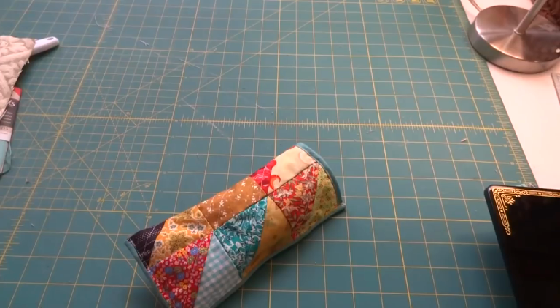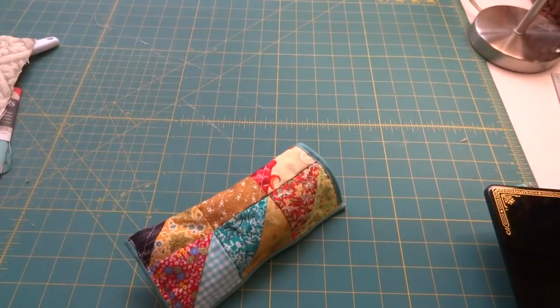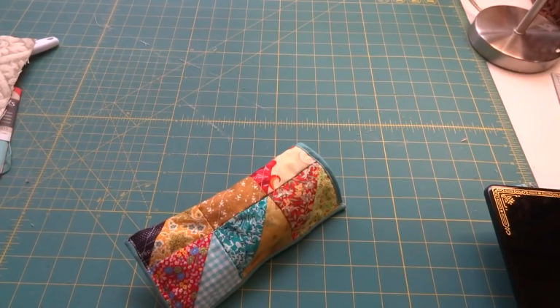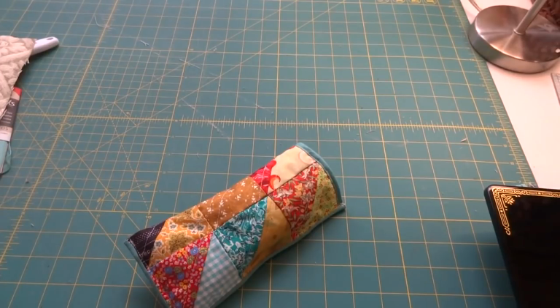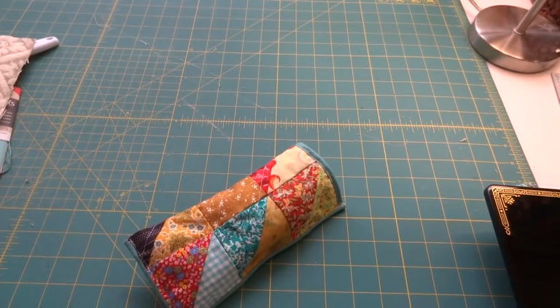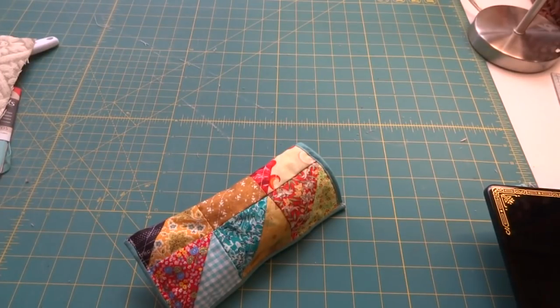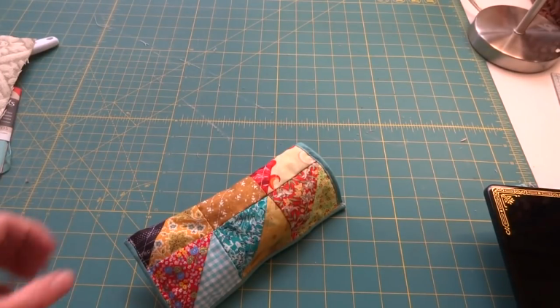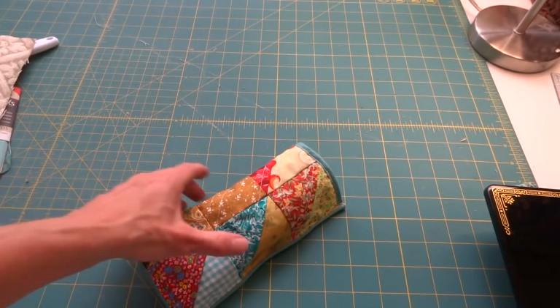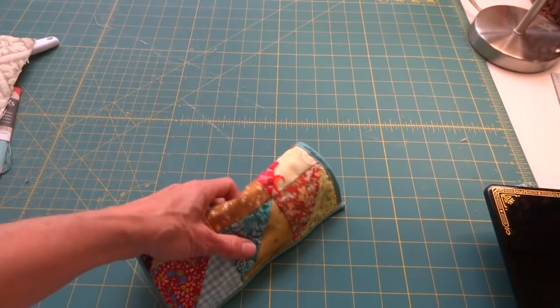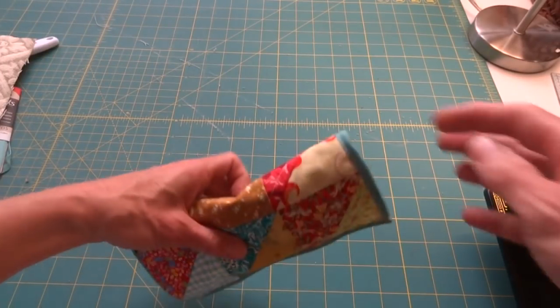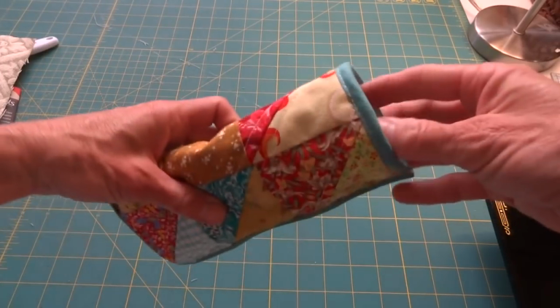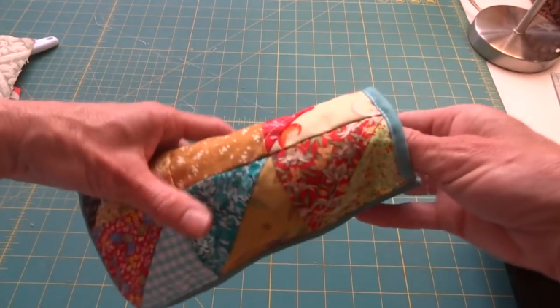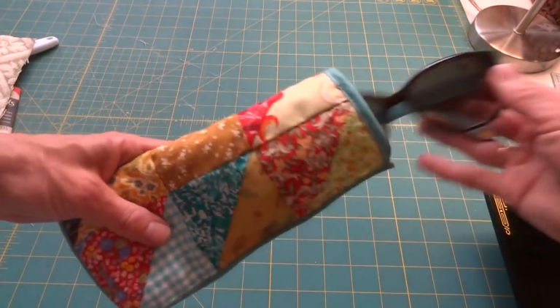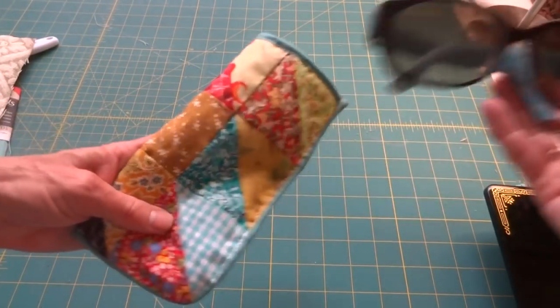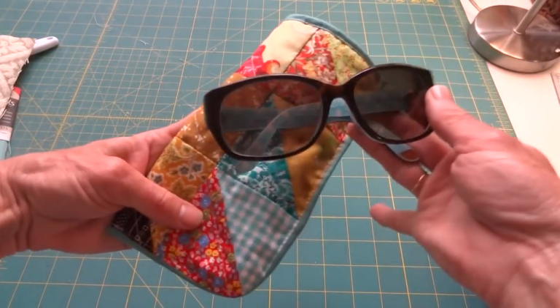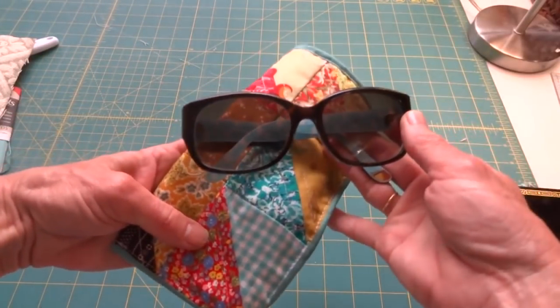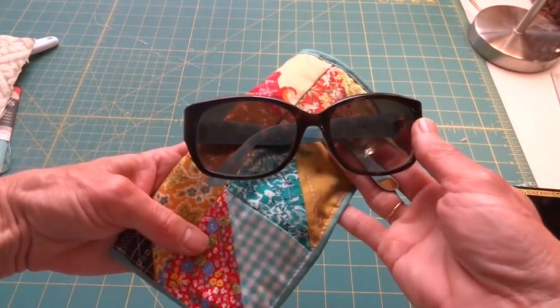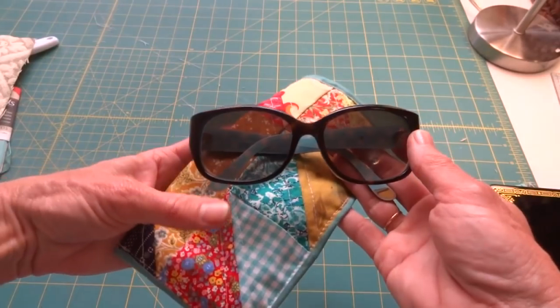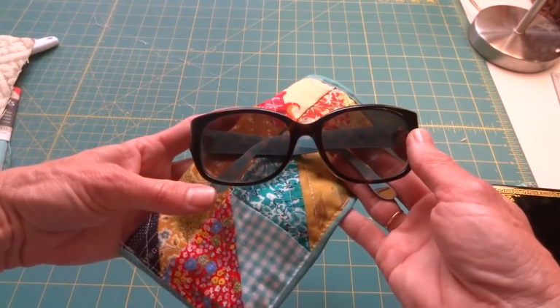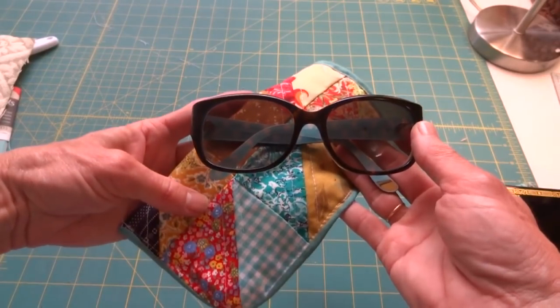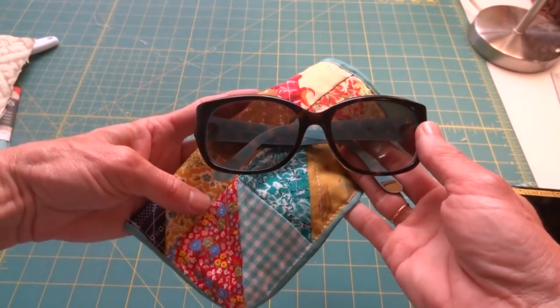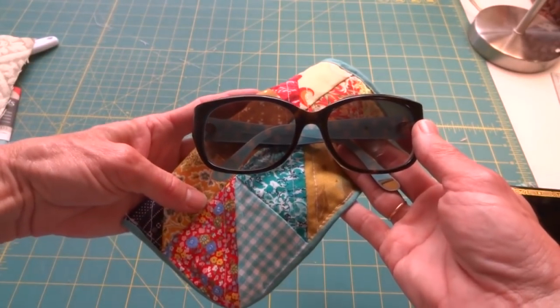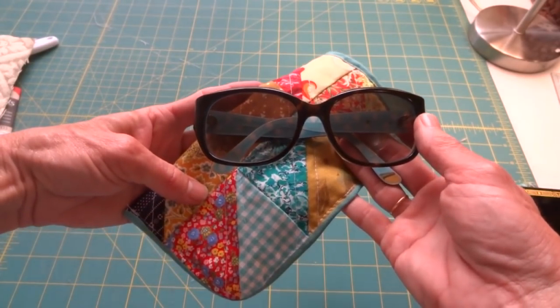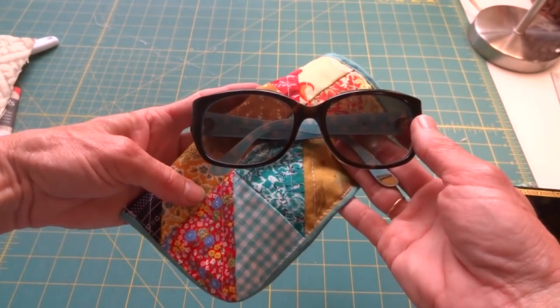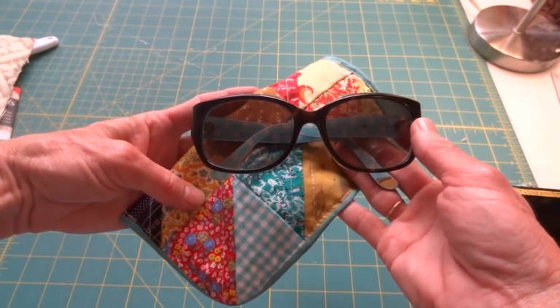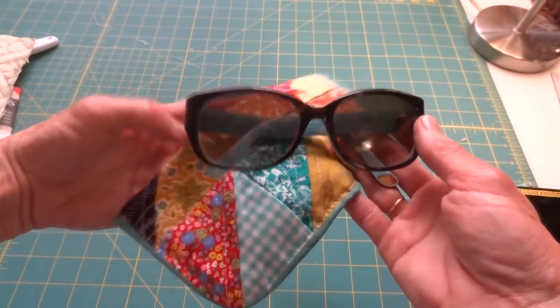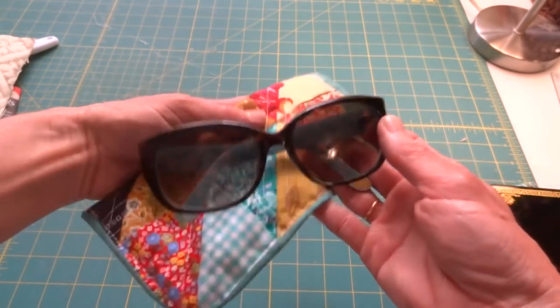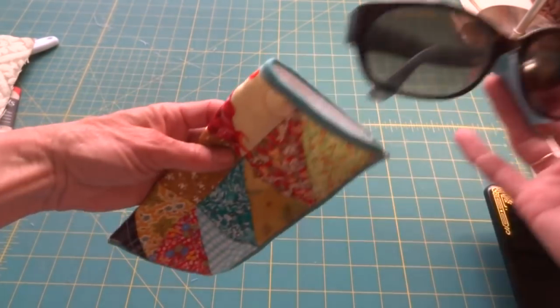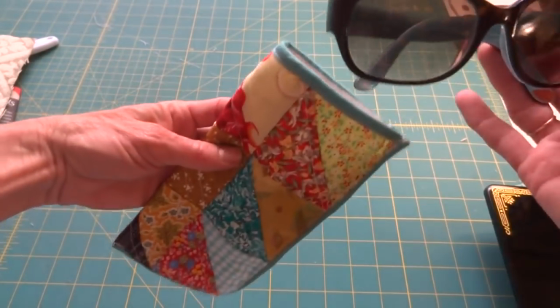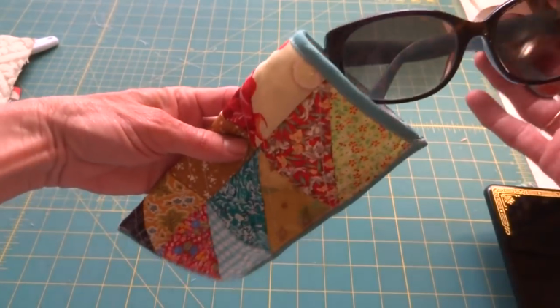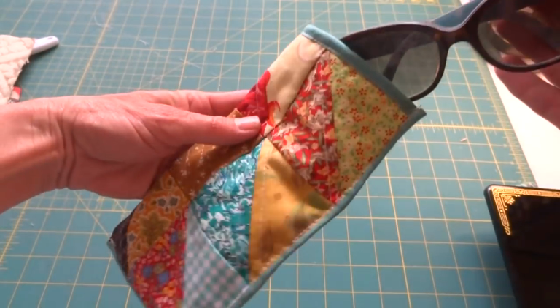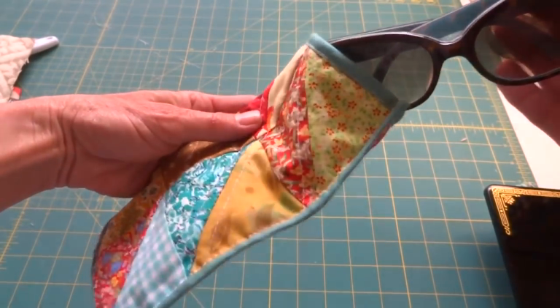Hi friends, welcome to my sewing room. Today we are going to make a little case for glasses — sunglasses.